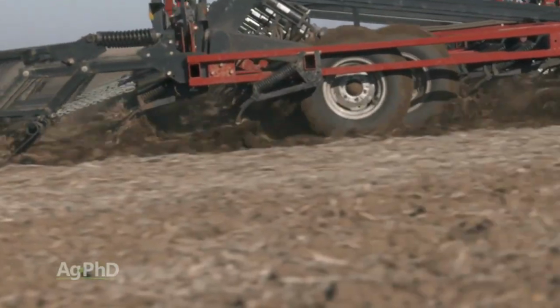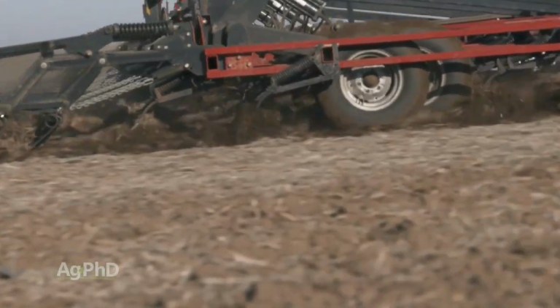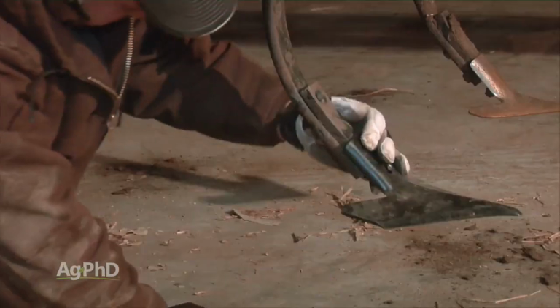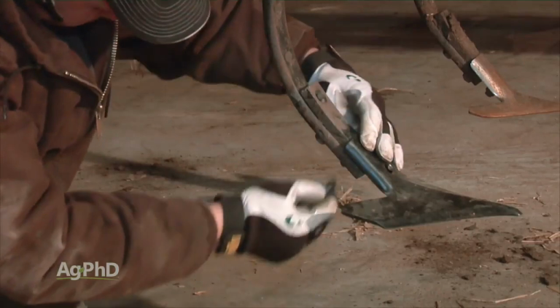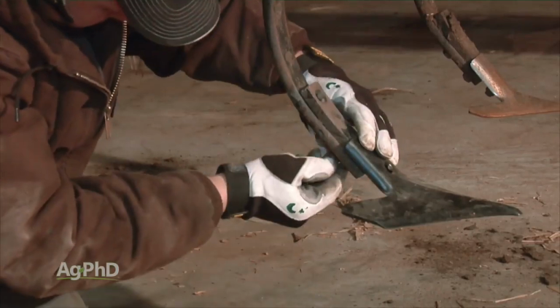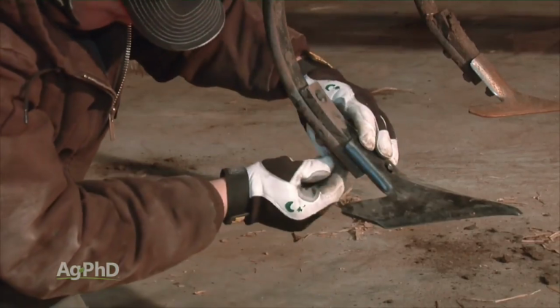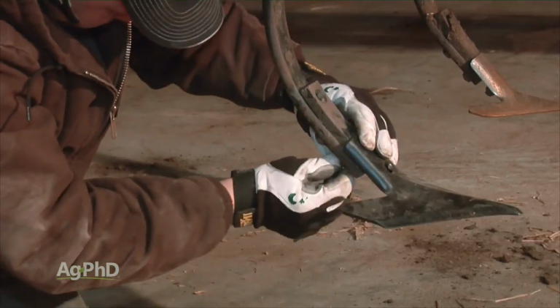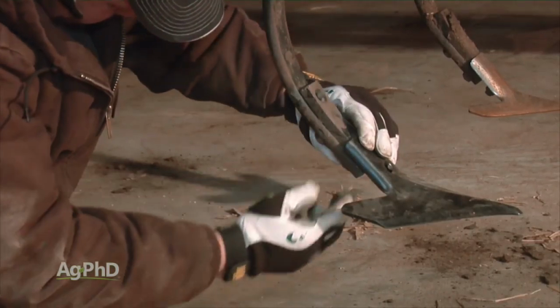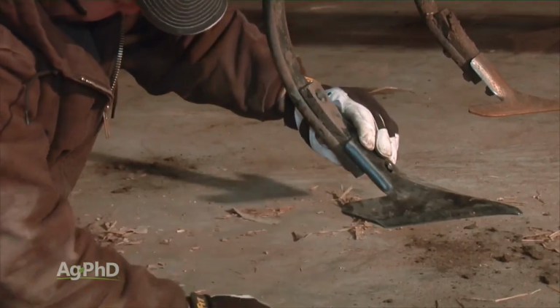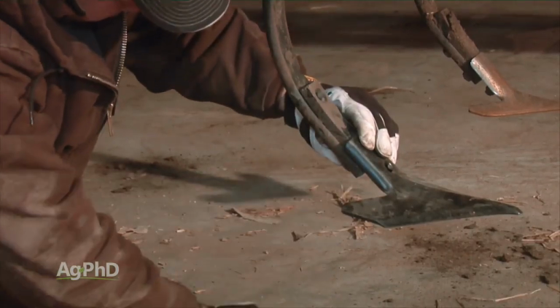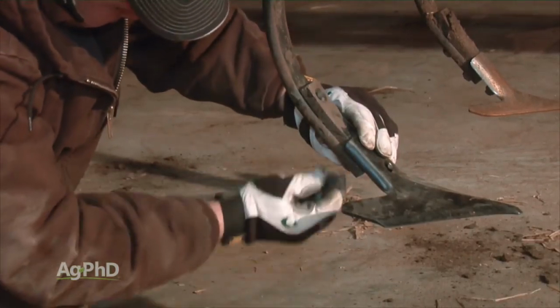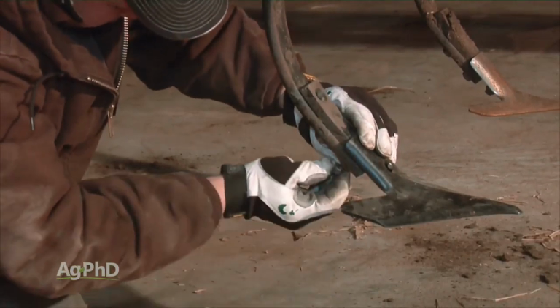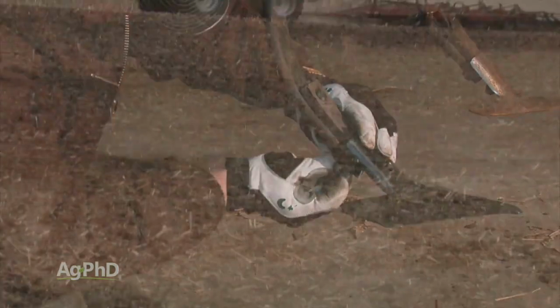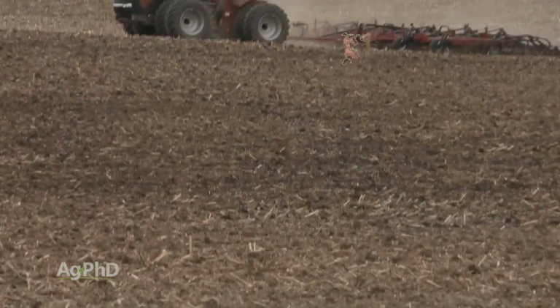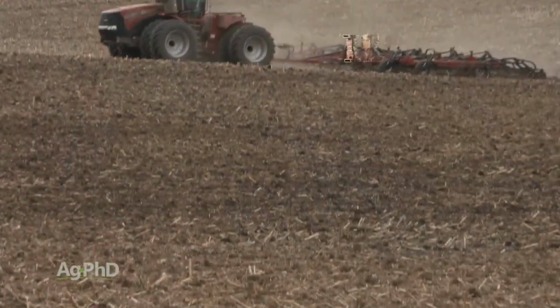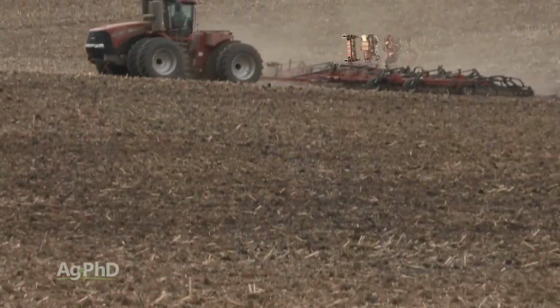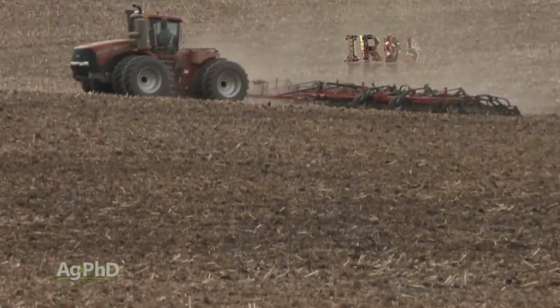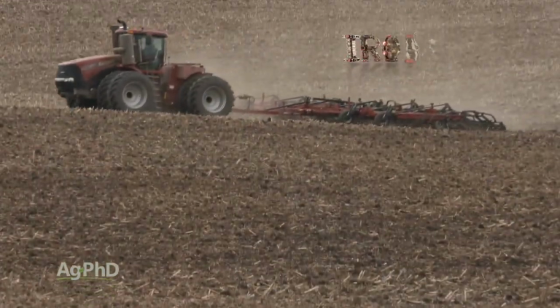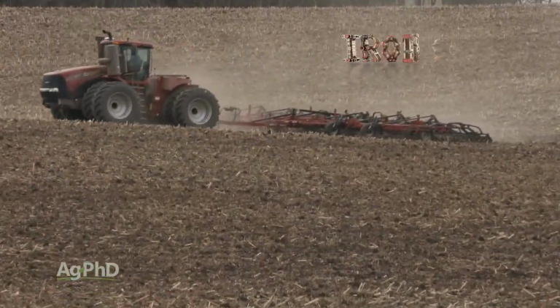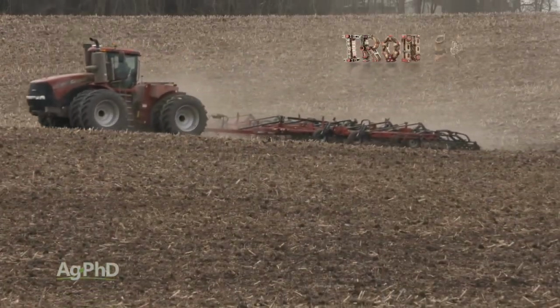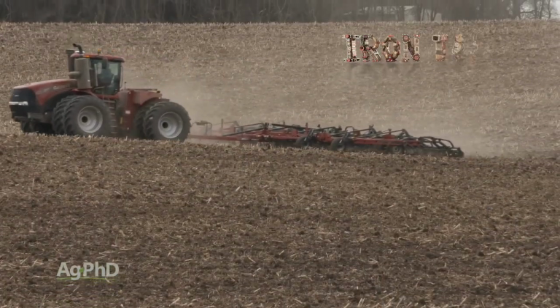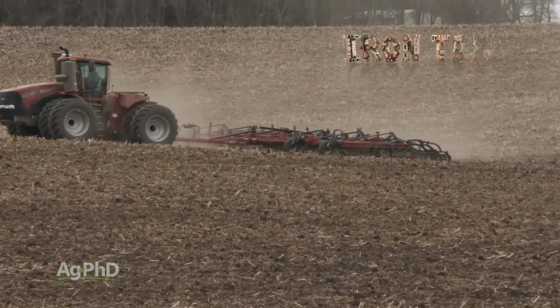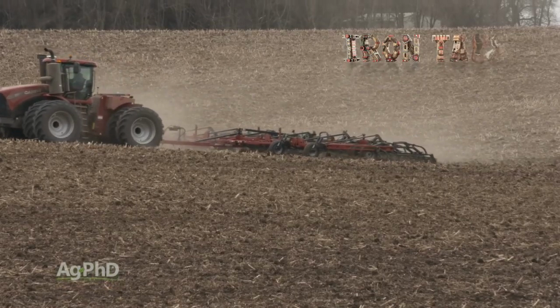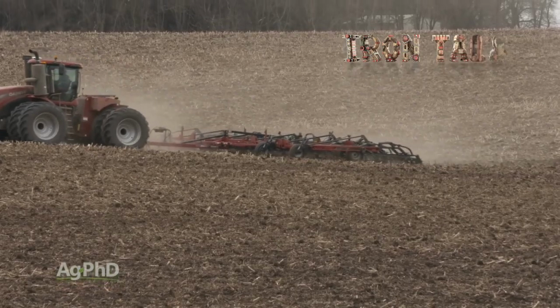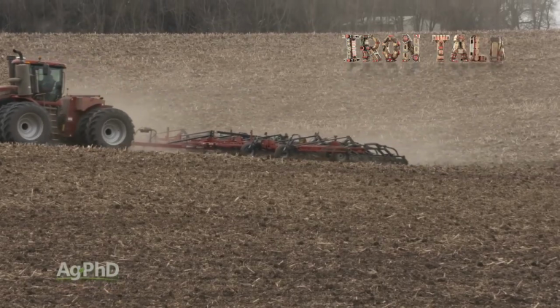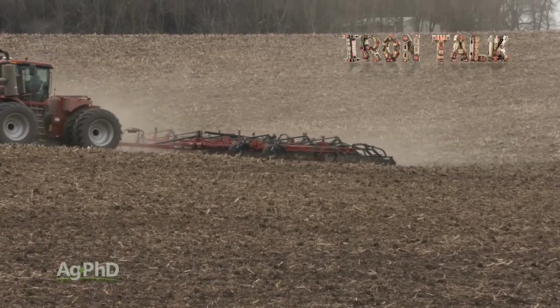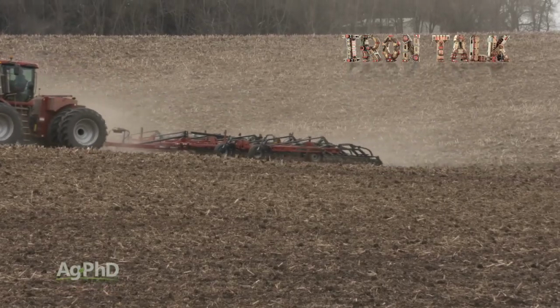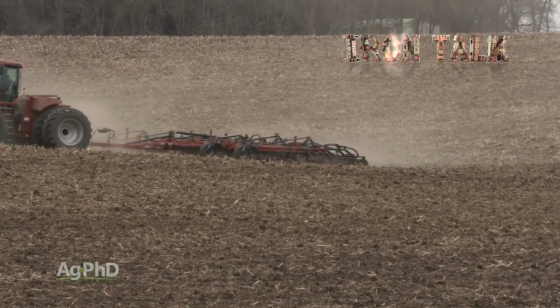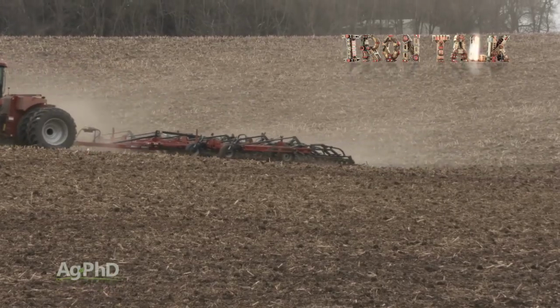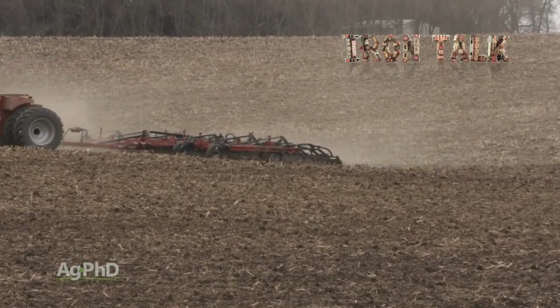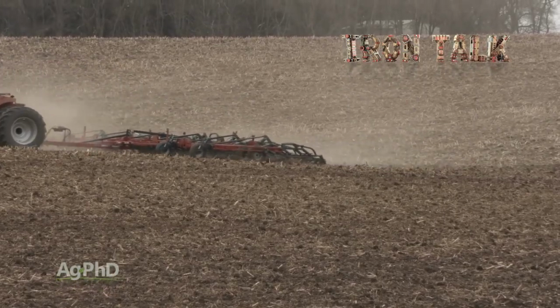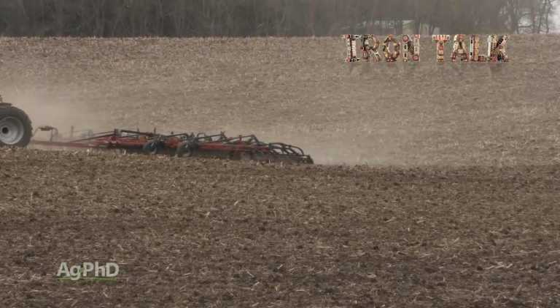Get your field cultivator in top shape this winter, so you can achieve the yields and herbicide performance you desire this spring. That's all for today's Iron Talk and now, back to the show.